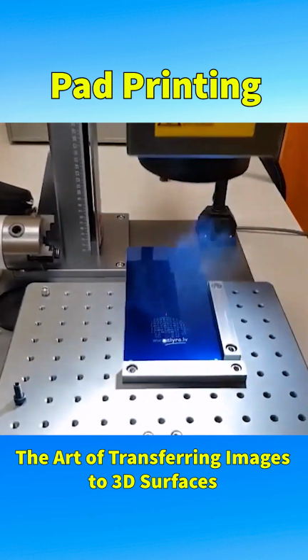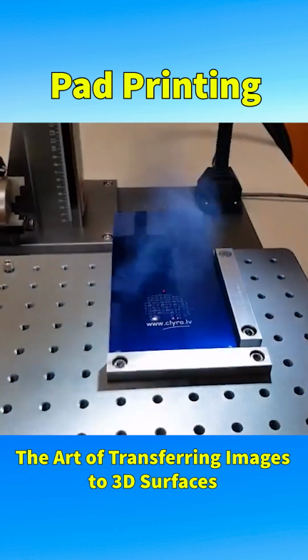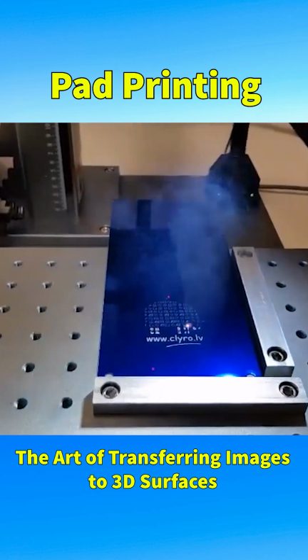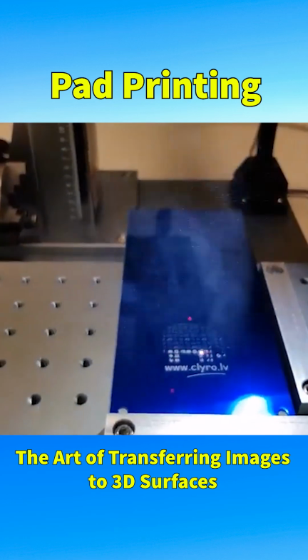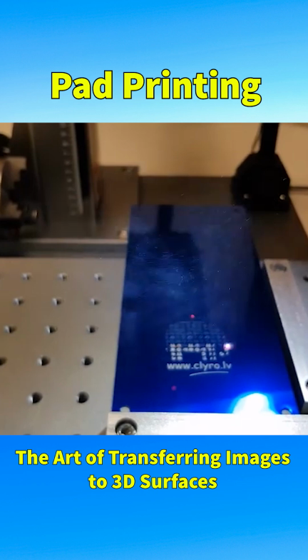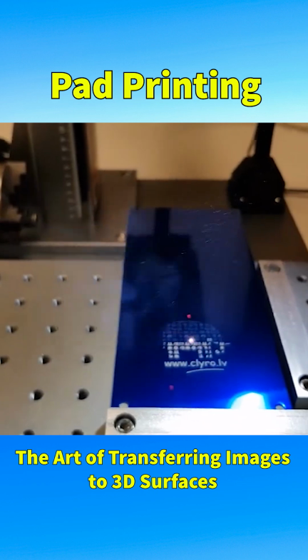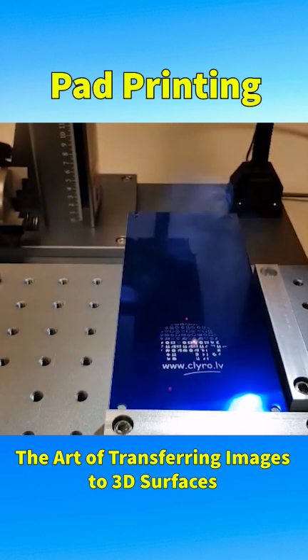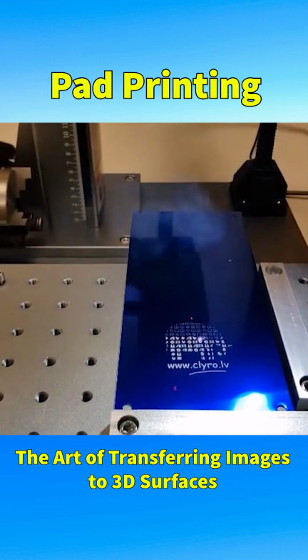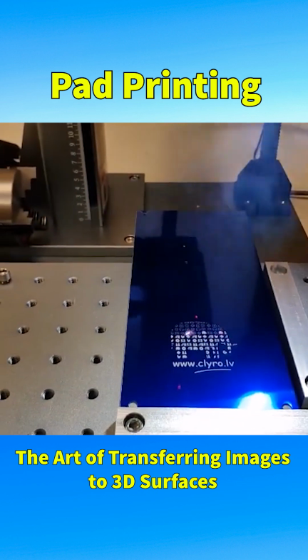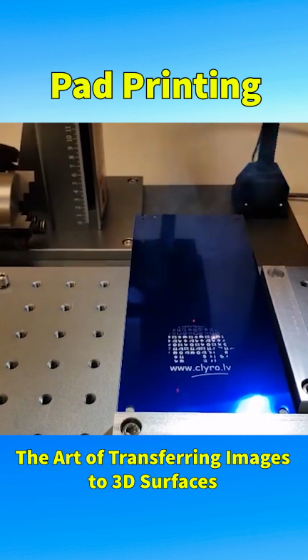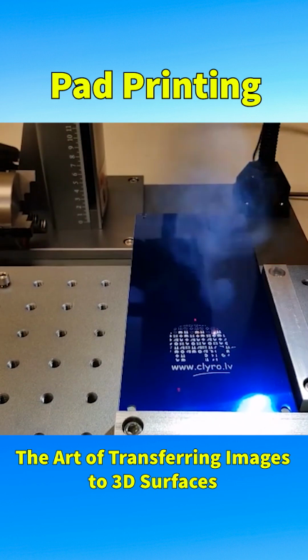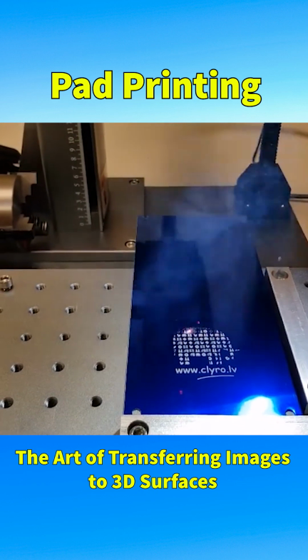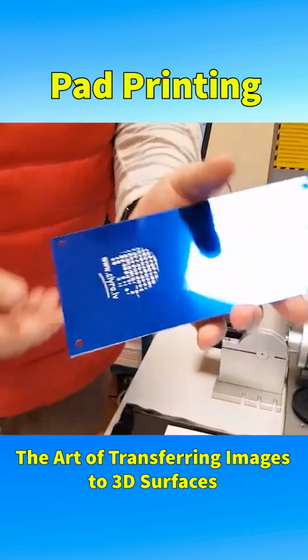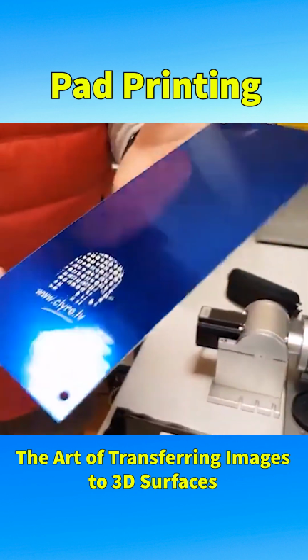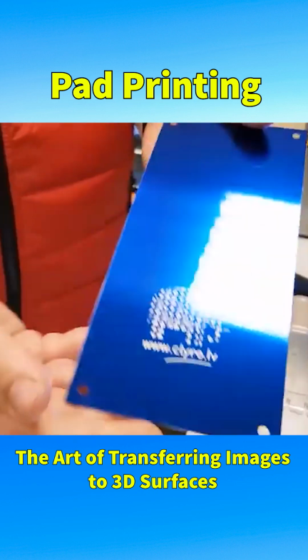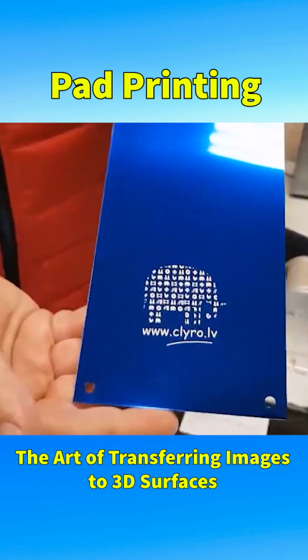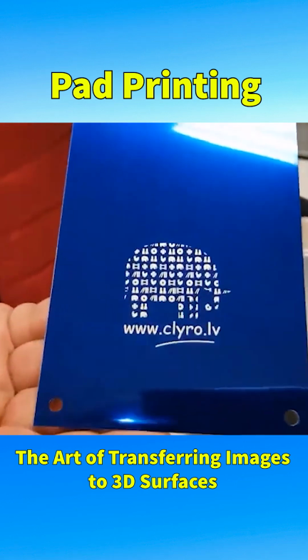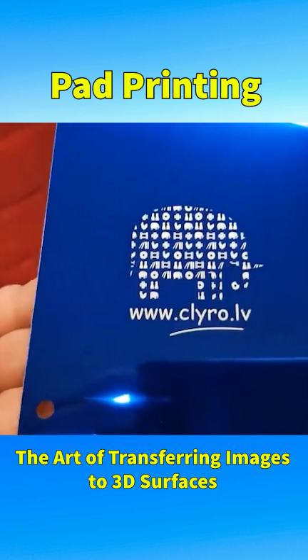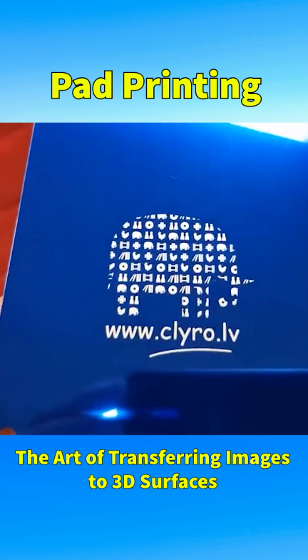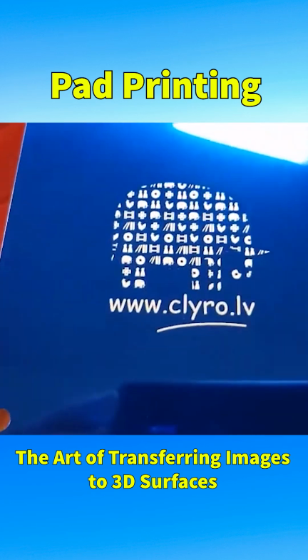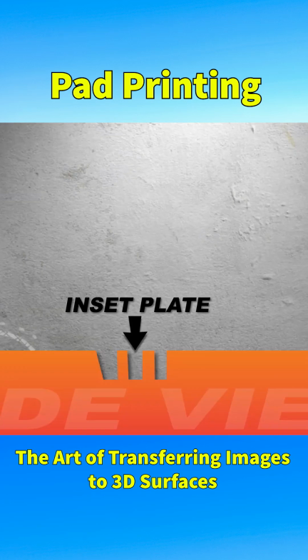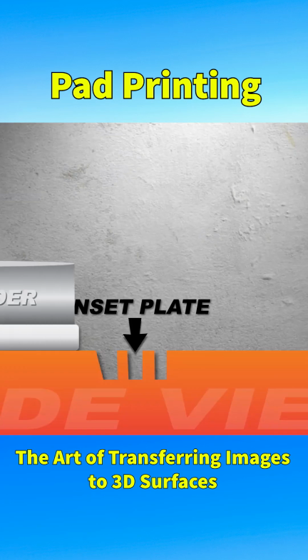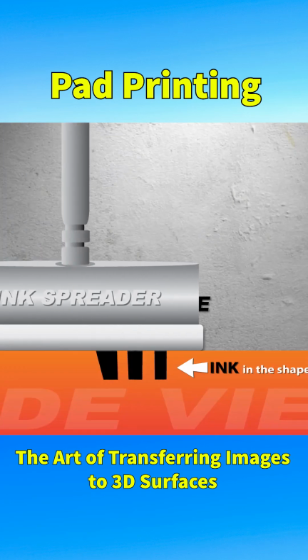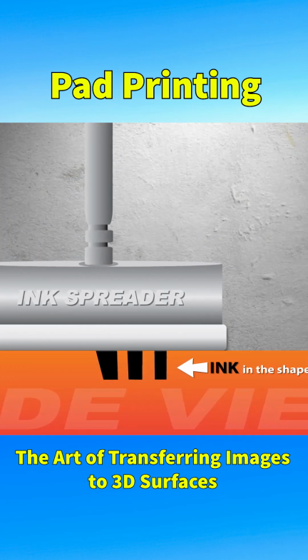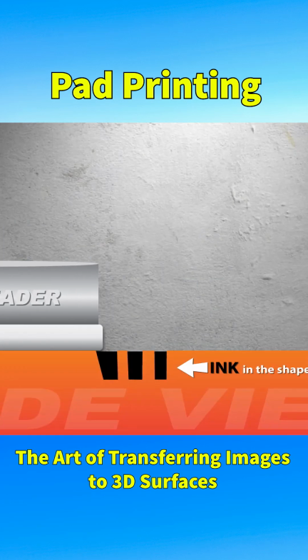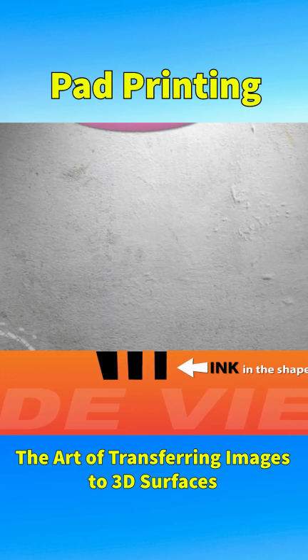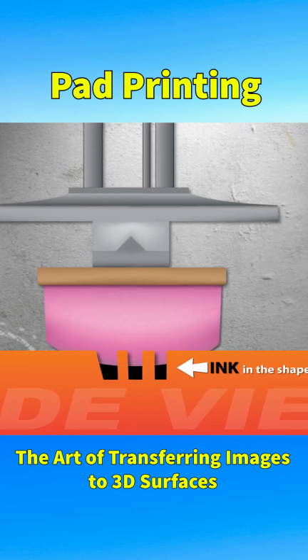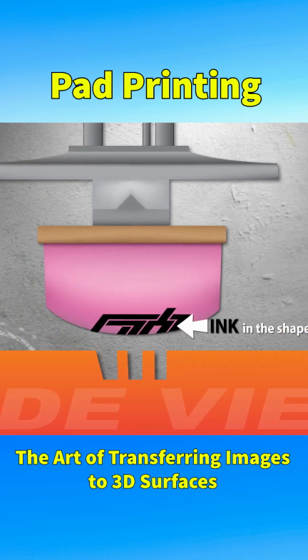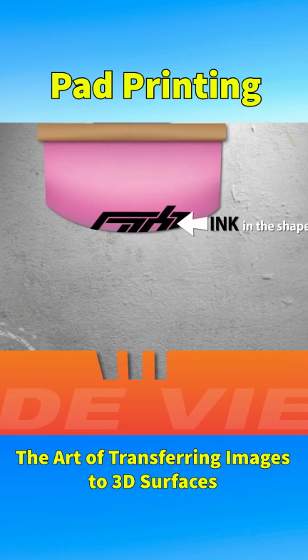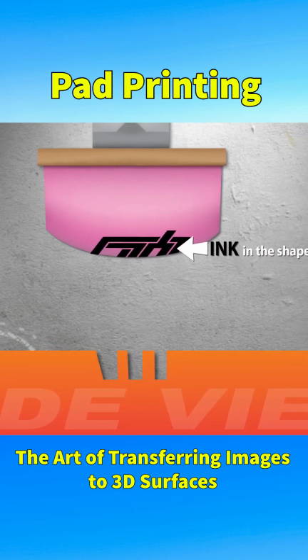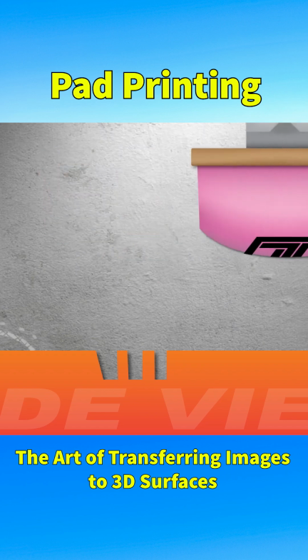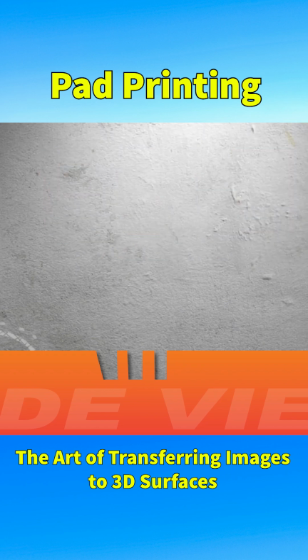In this process, the image is etched about 3mm deep onto a flat metal plate which serves as the printing mold, and ink is poured into it. A silicone pad then picks up the ink from the mold and transfers it onto the object.